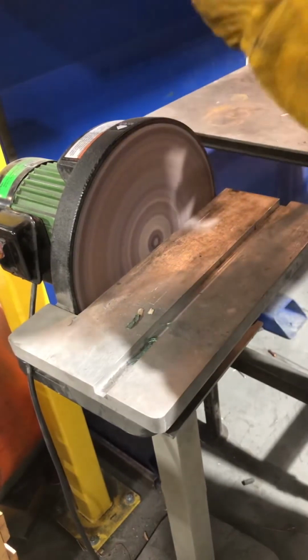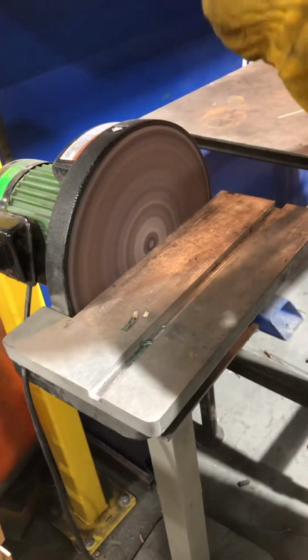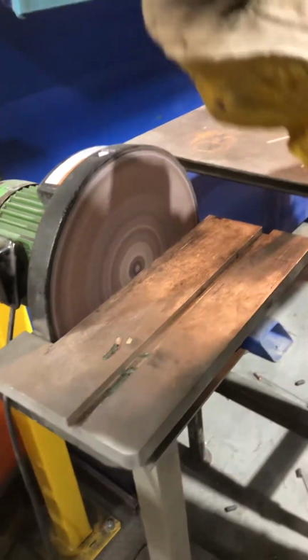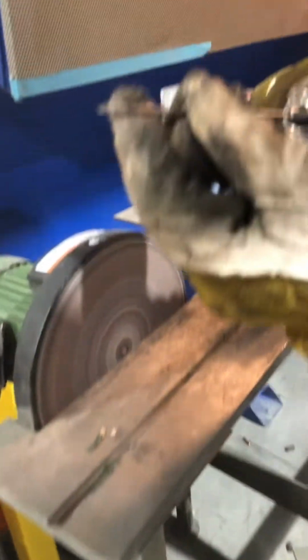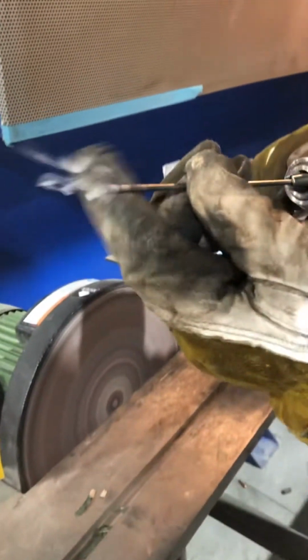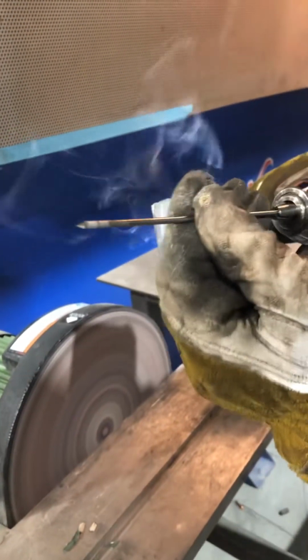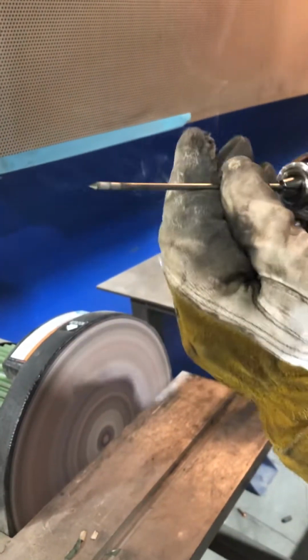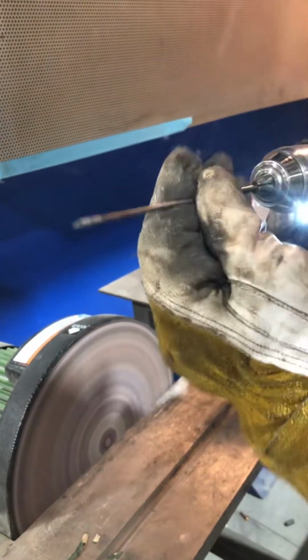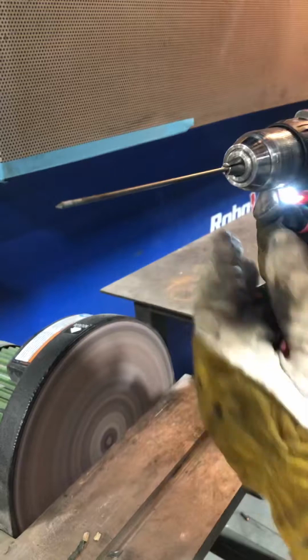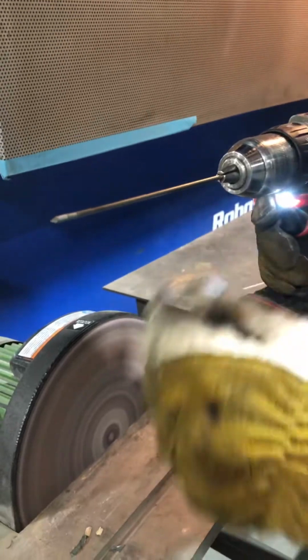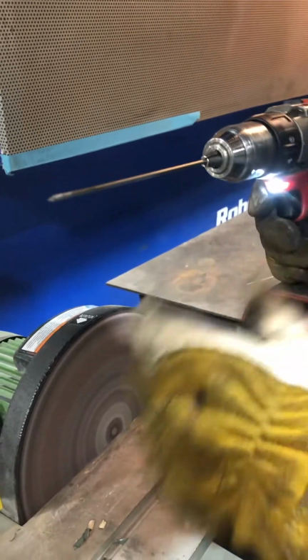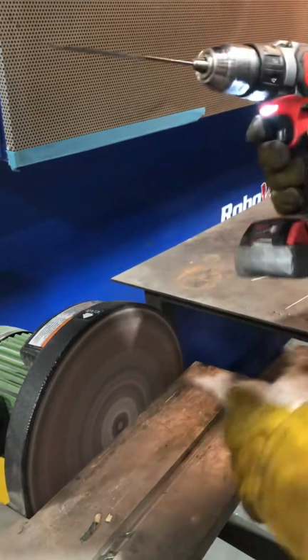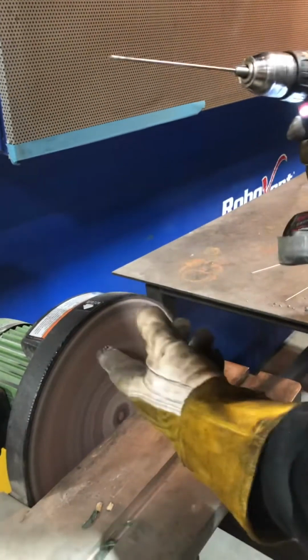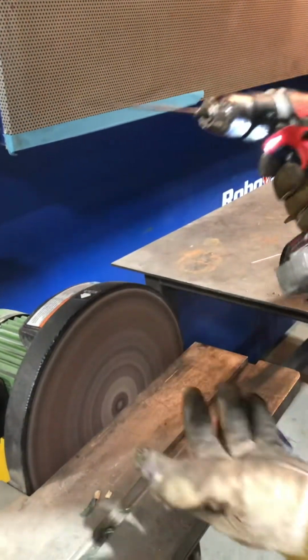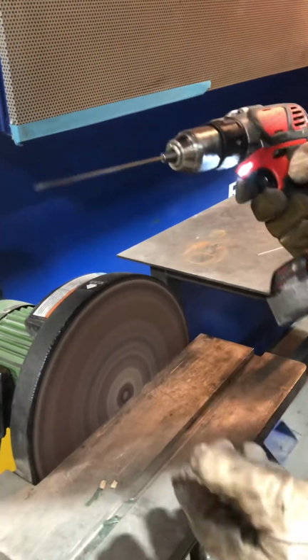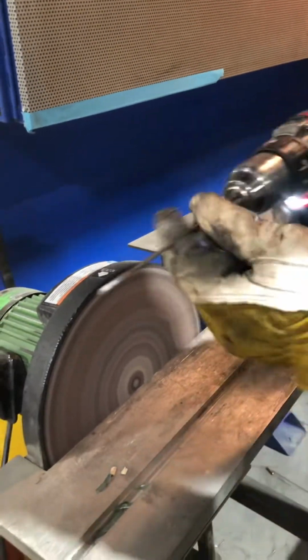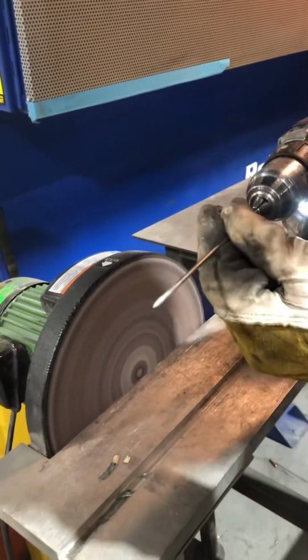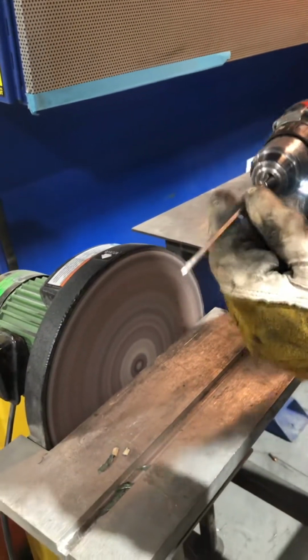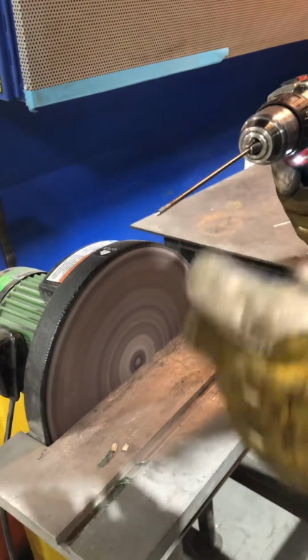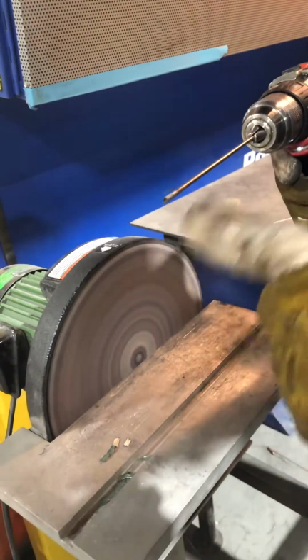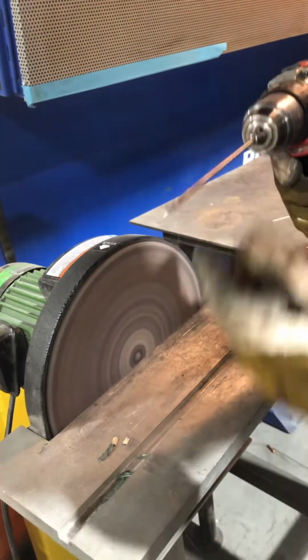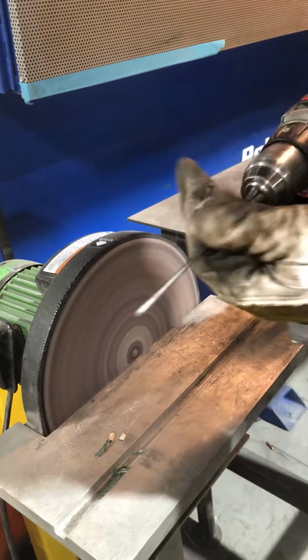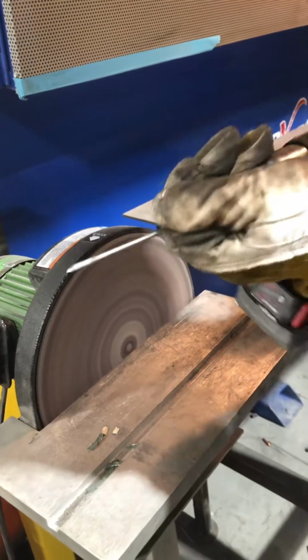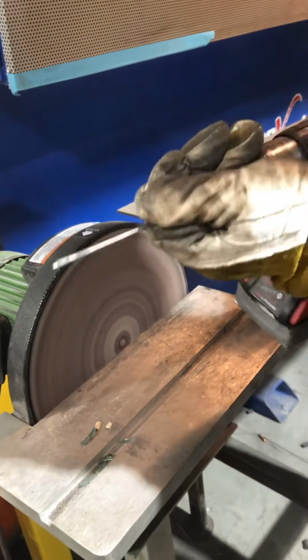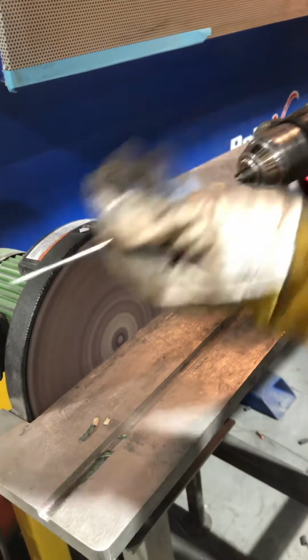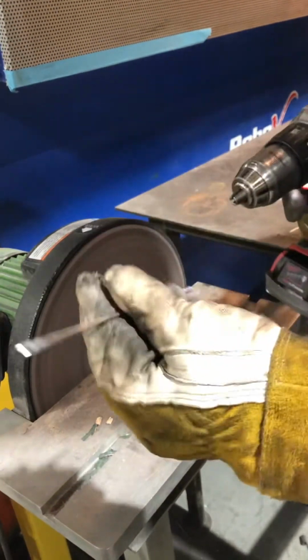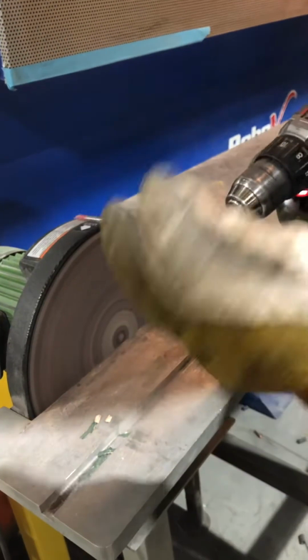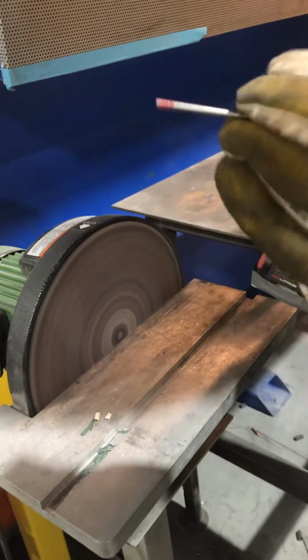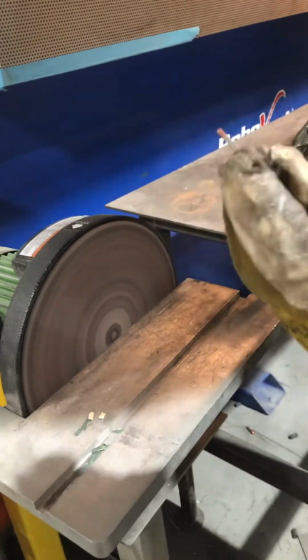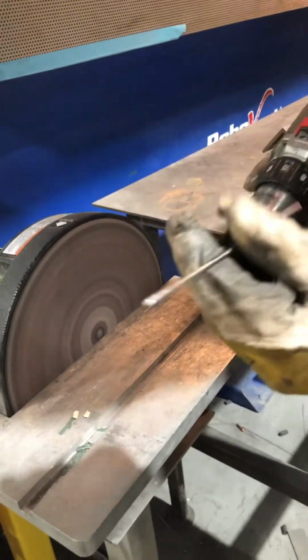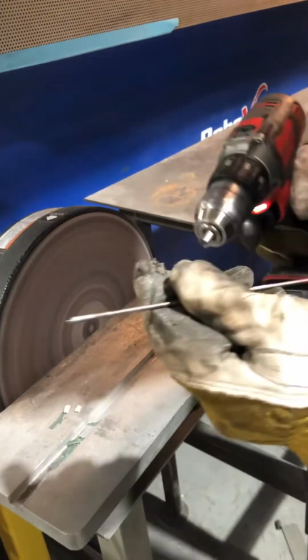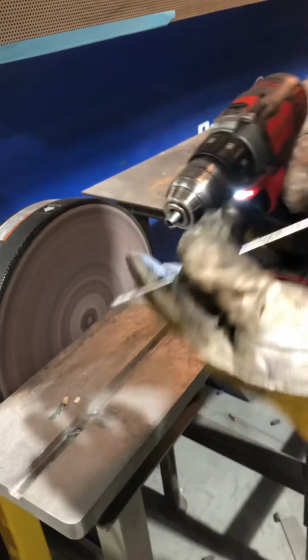You can get a super nice point. This tungsten, because I used a dirty wheel, is contaminated — it was already no good. I'm going to leave the red side on there for the next person.